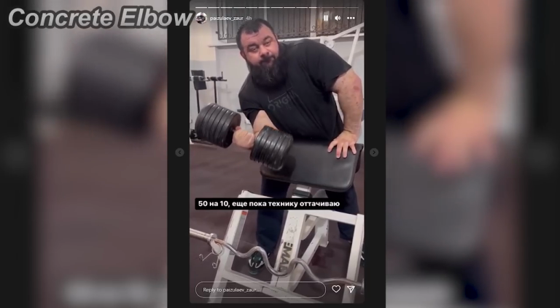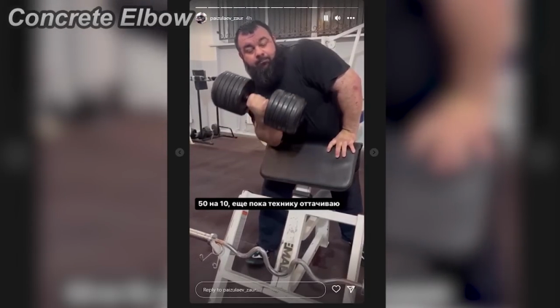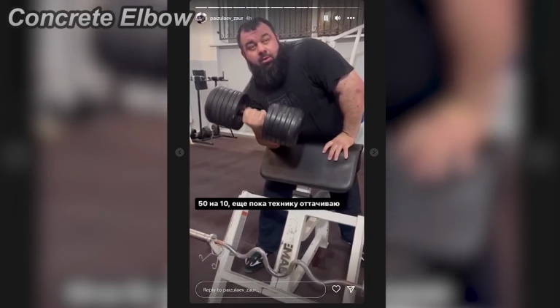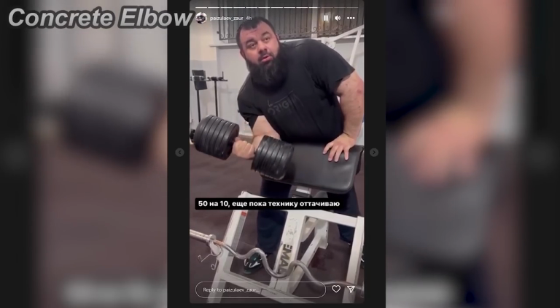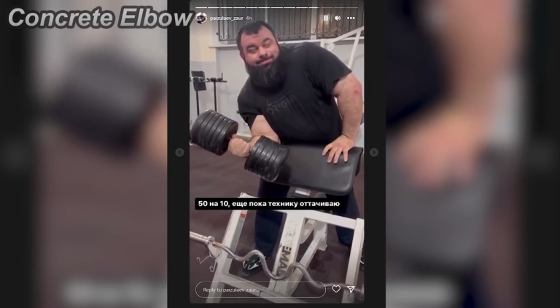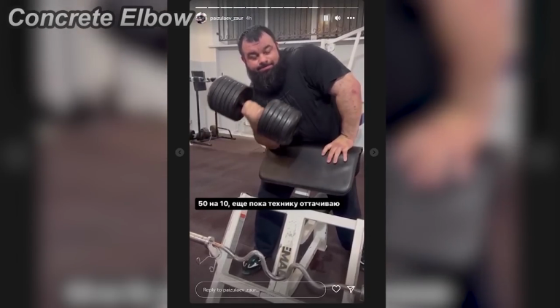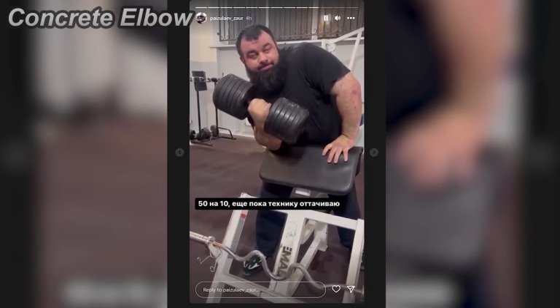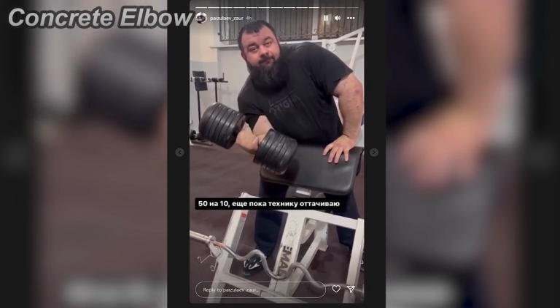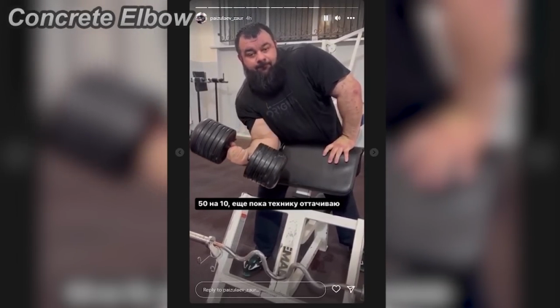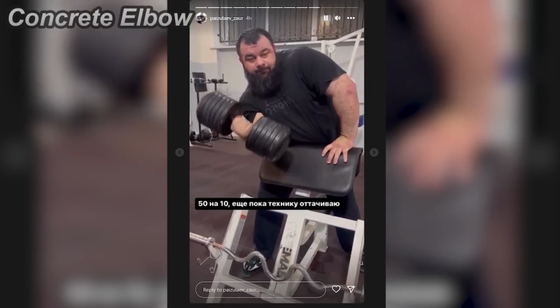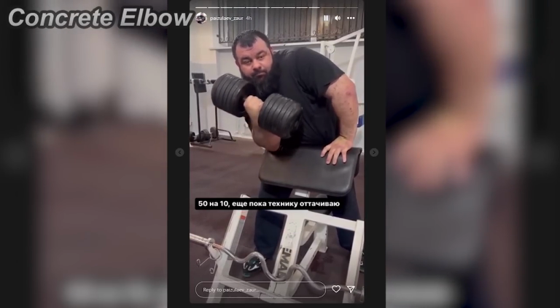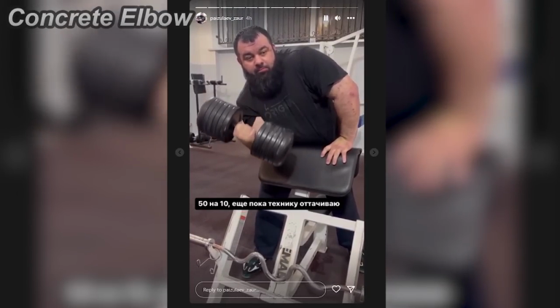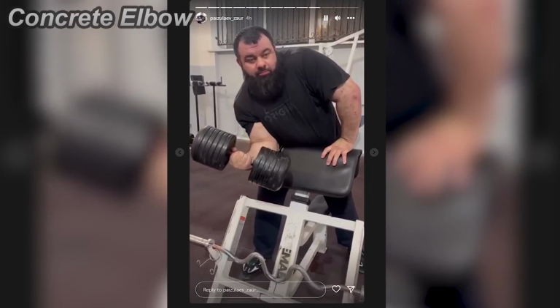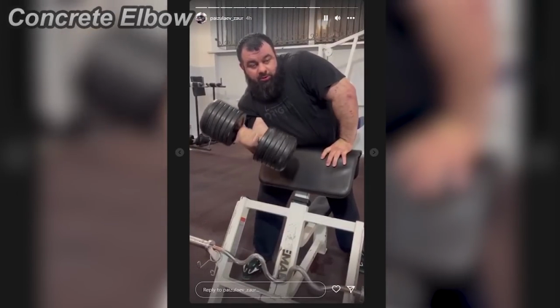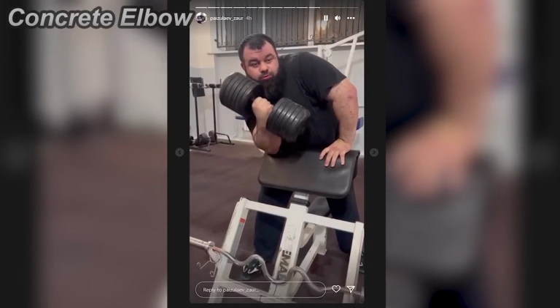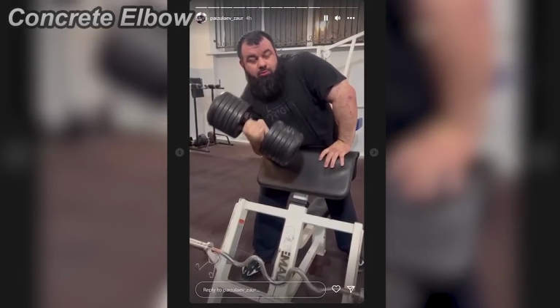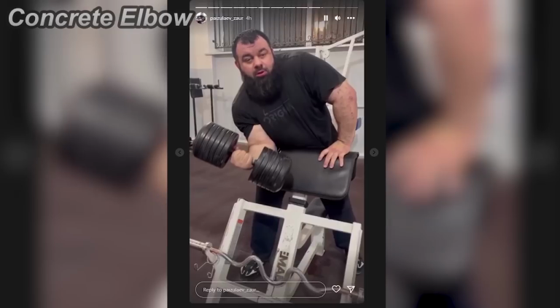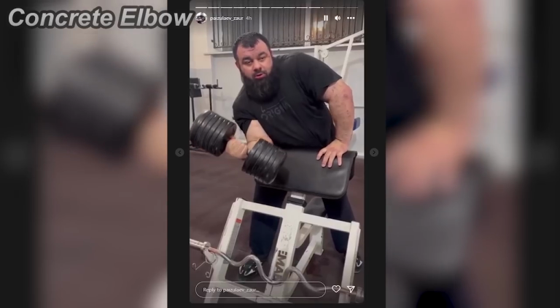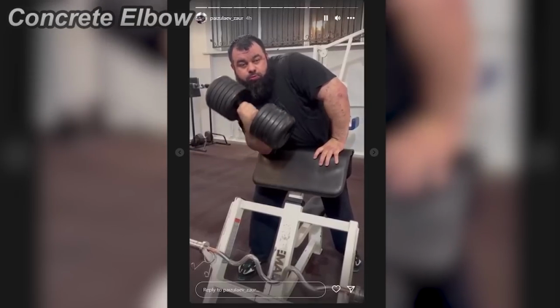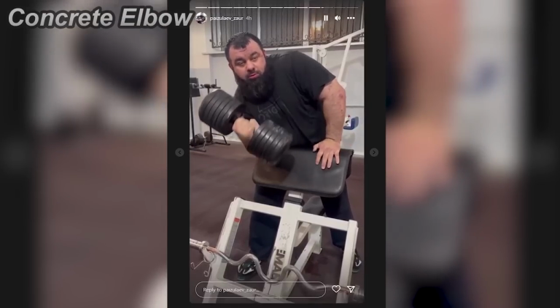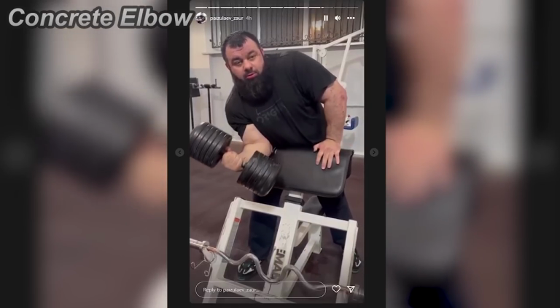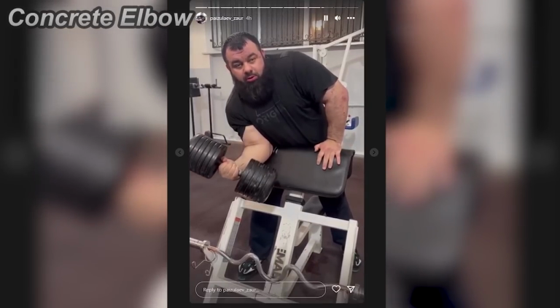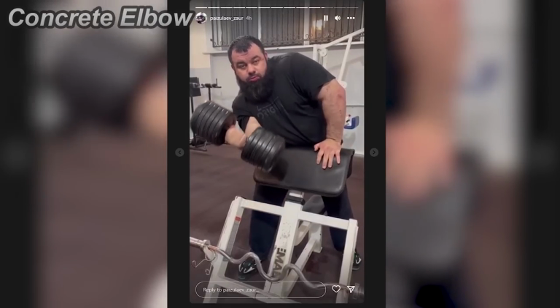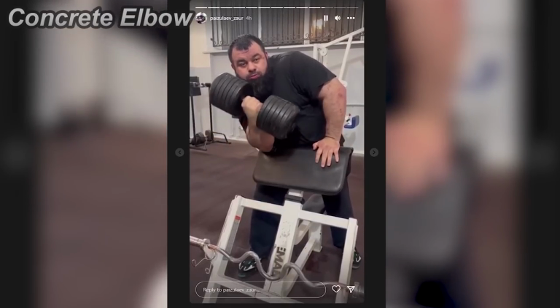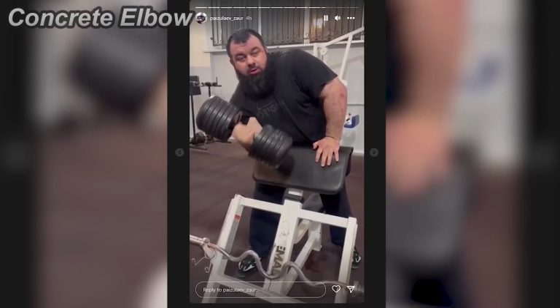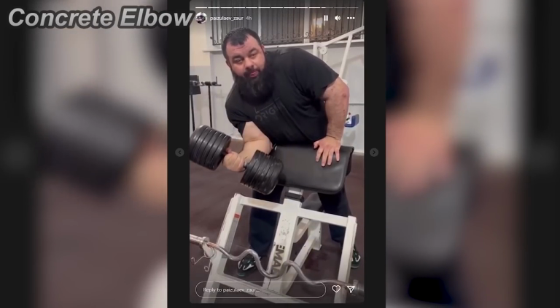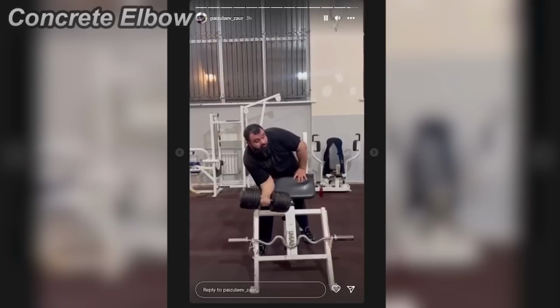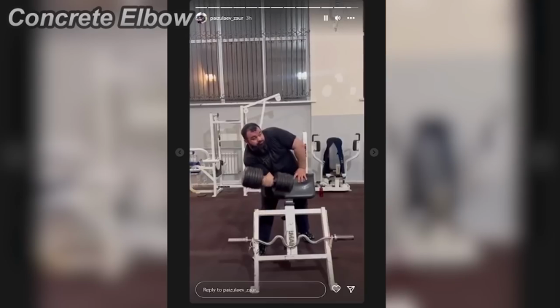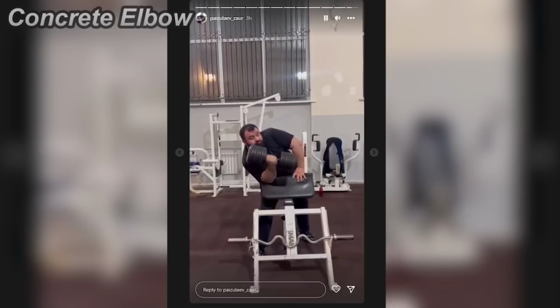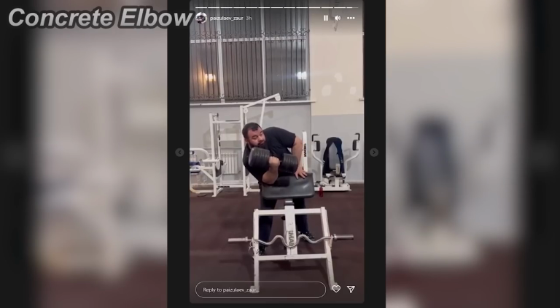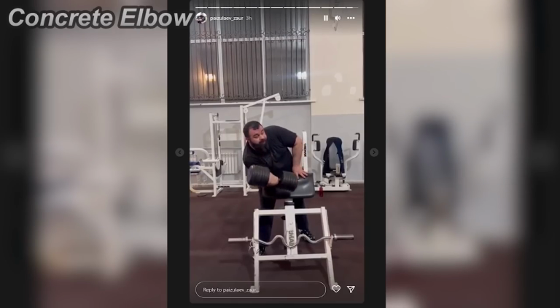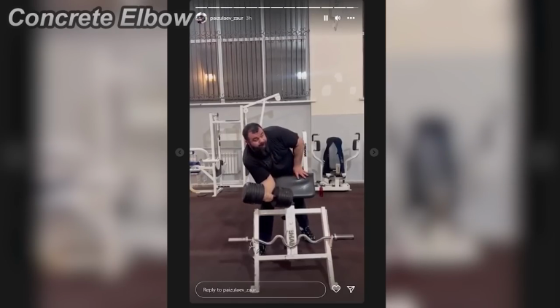This exercise may look like a preacher curl, but it's not really that. Because of the angle, this exercise trains more of your internal shoulder rotation rather than your bicep. Basically, it trains your side pressure.